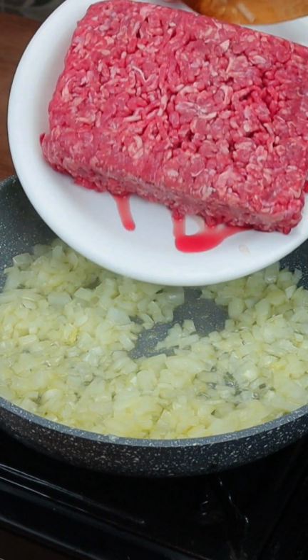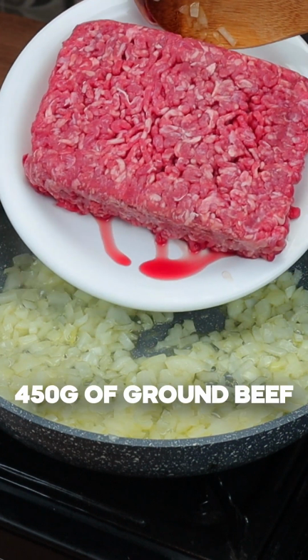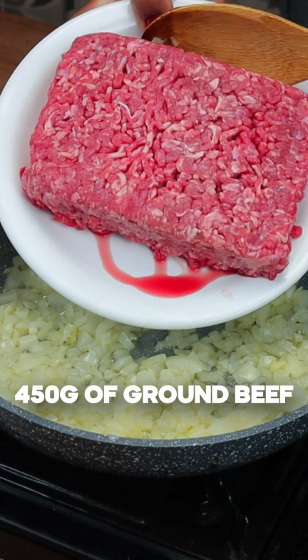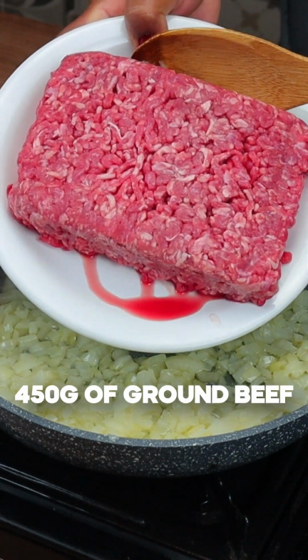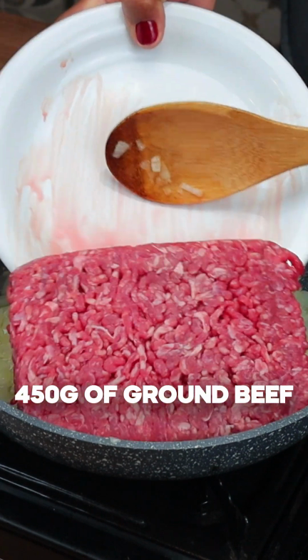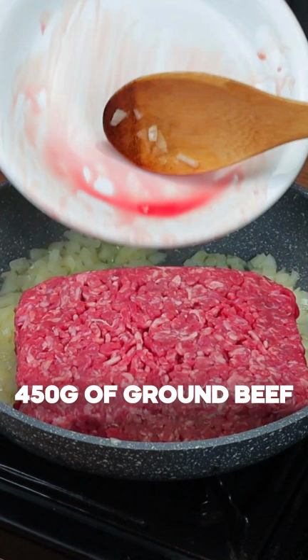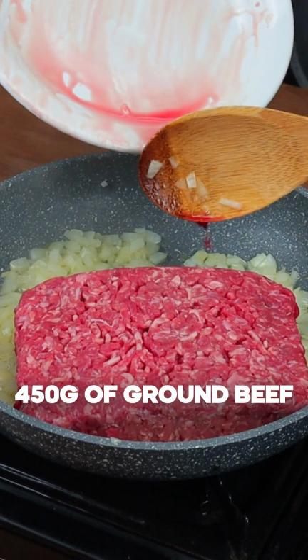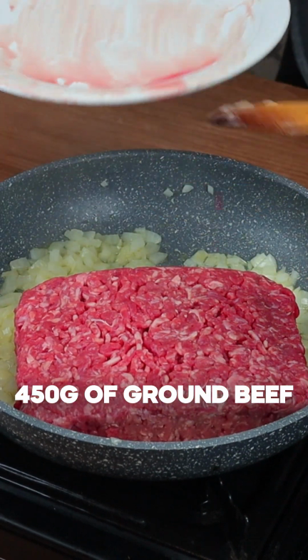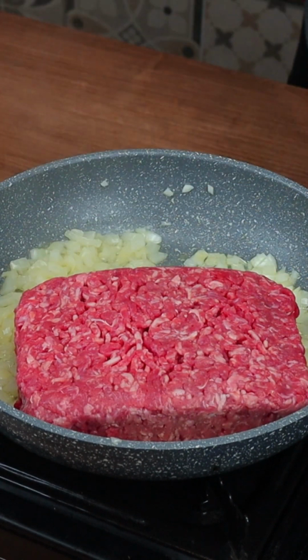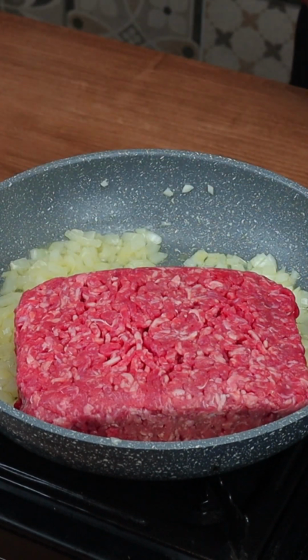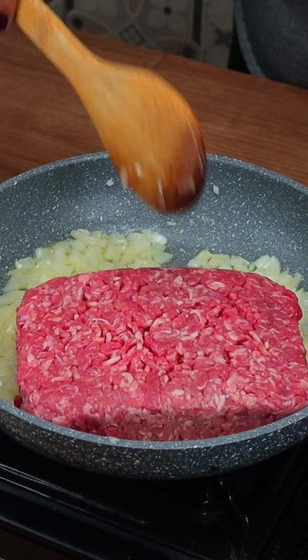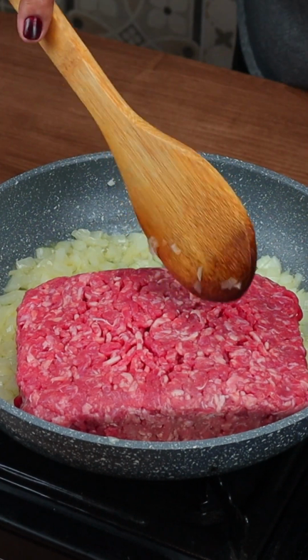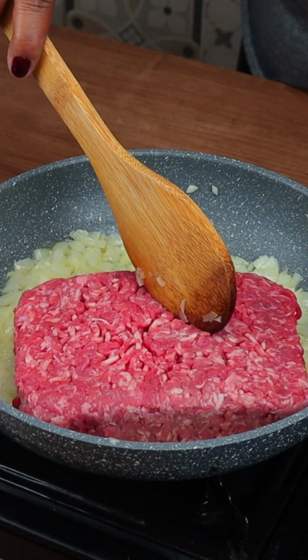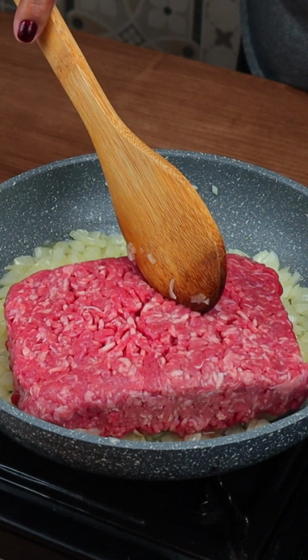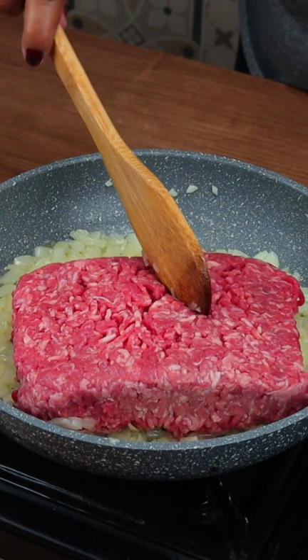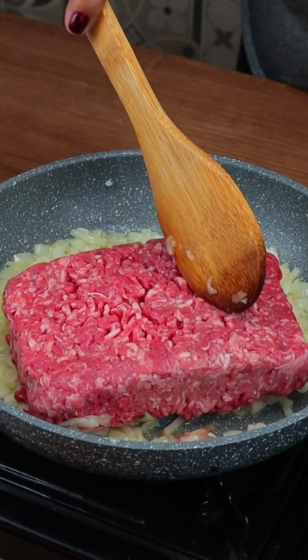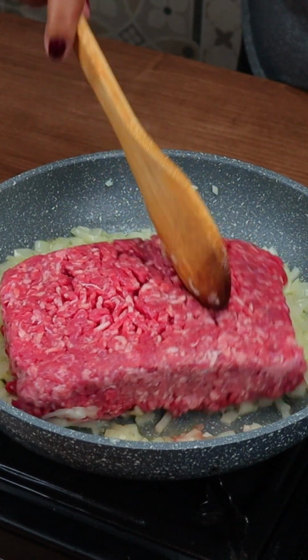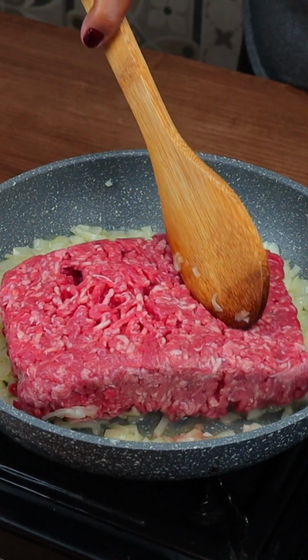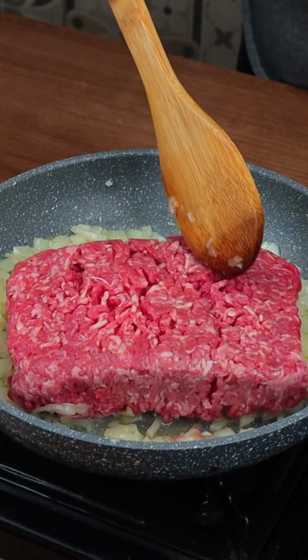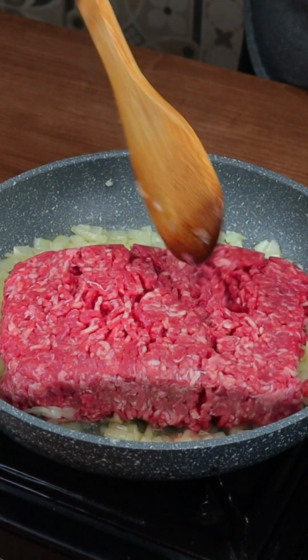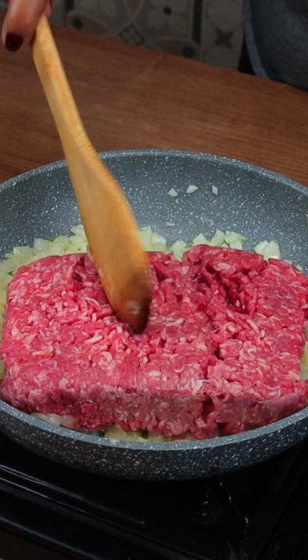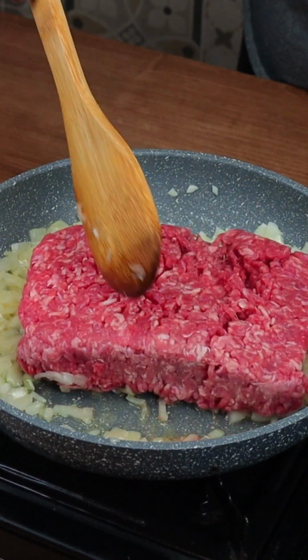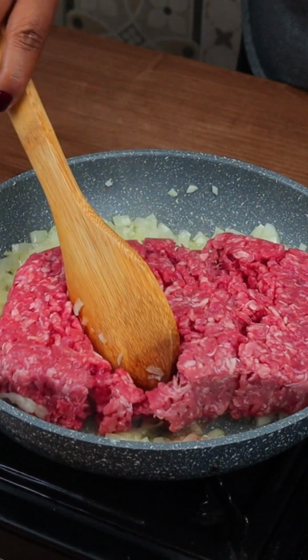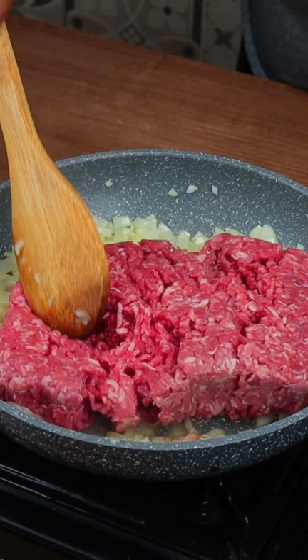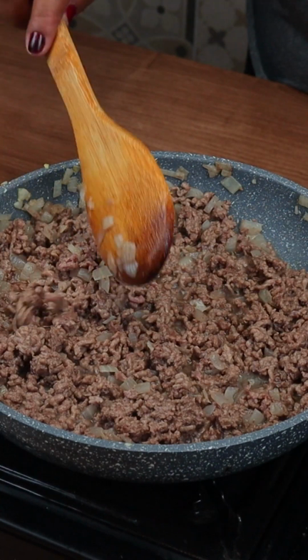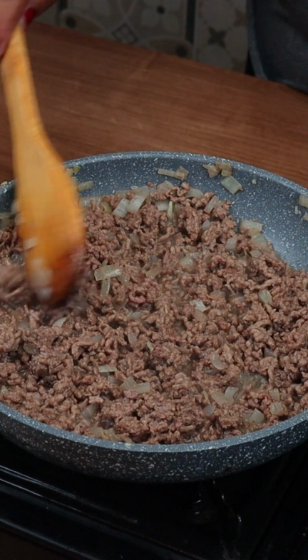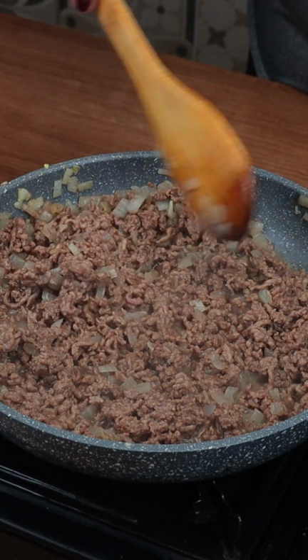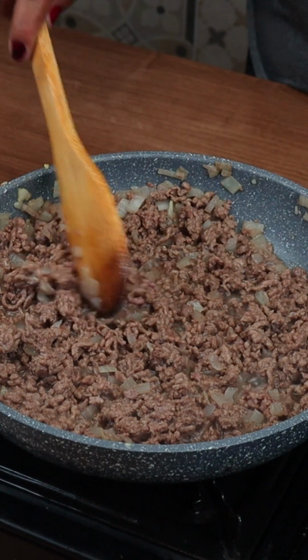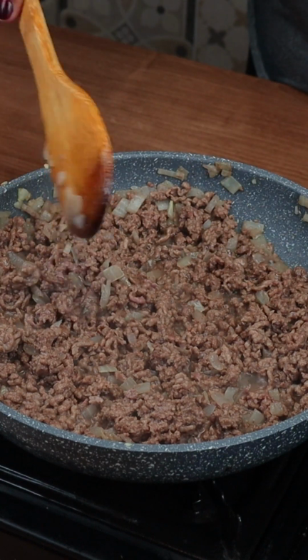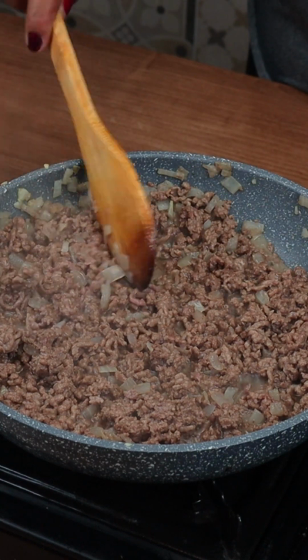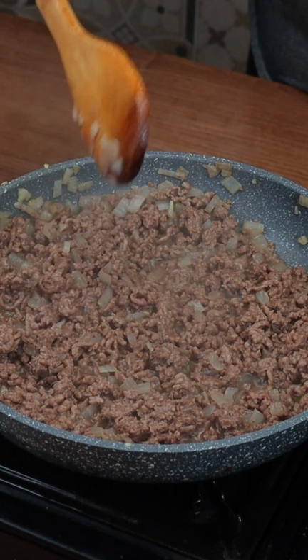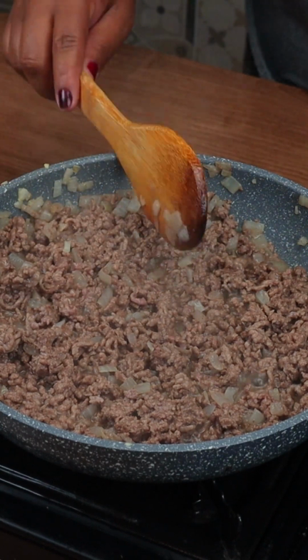Now we are going to add 450 grams of ground beef and sauté it very well over medium heat. This recipe is so delicious that everyone in my family asks me to make it every week — they loved it.